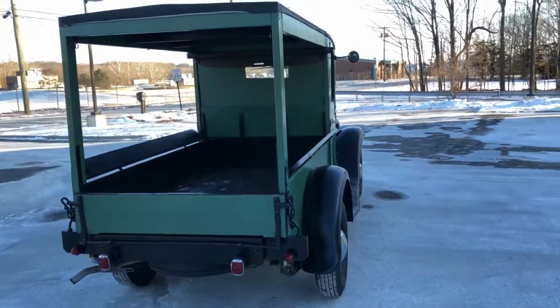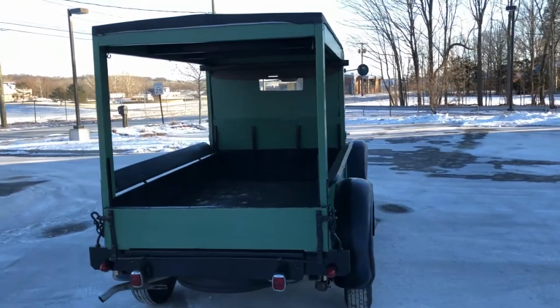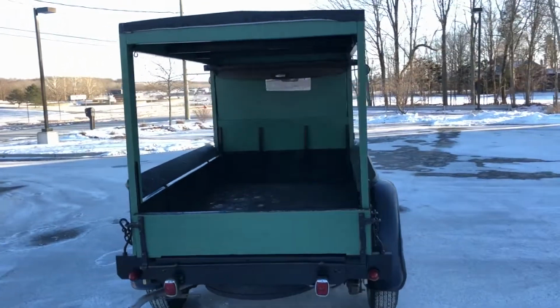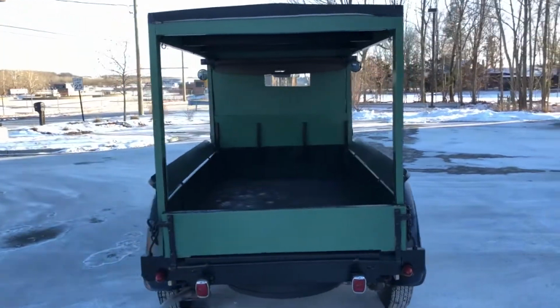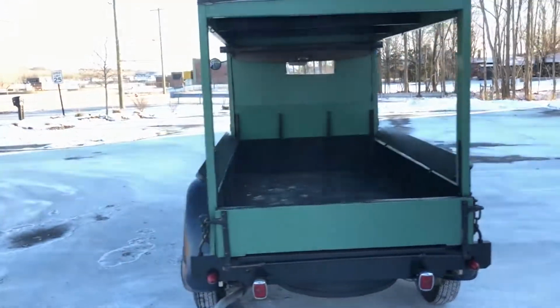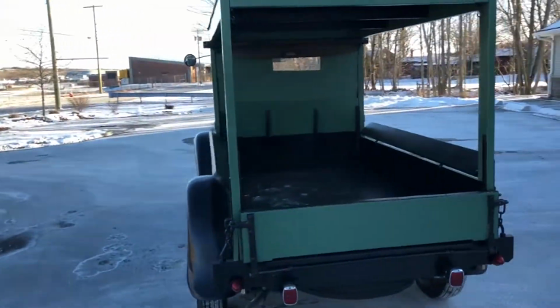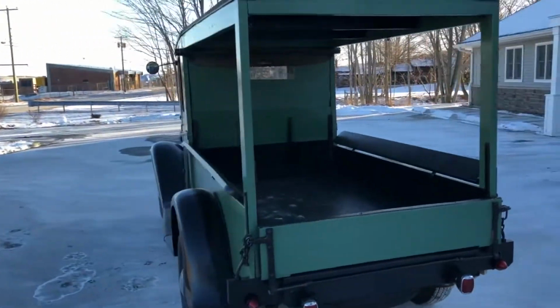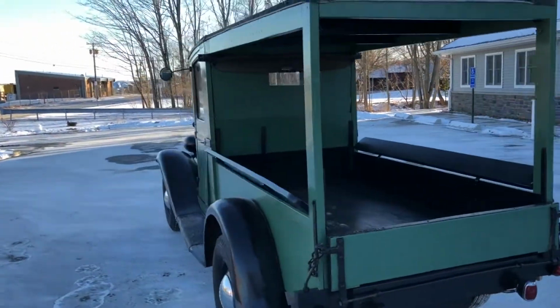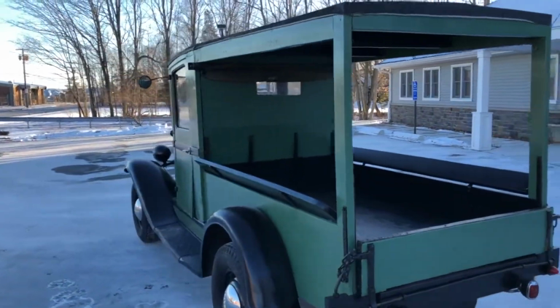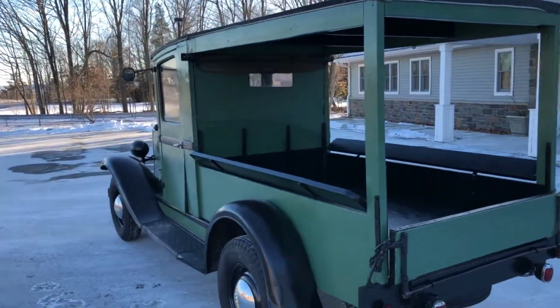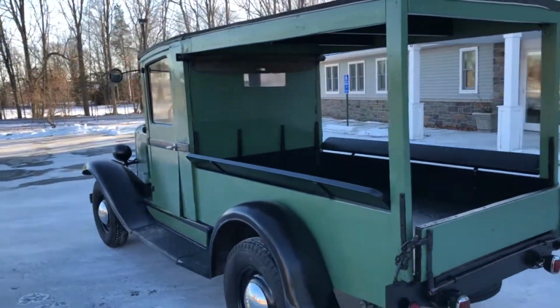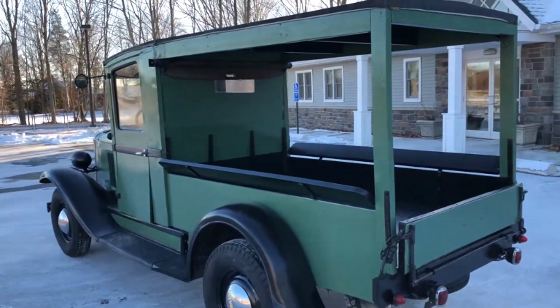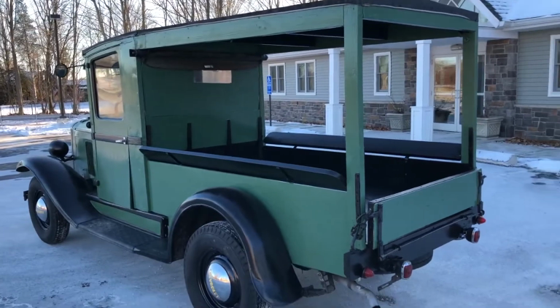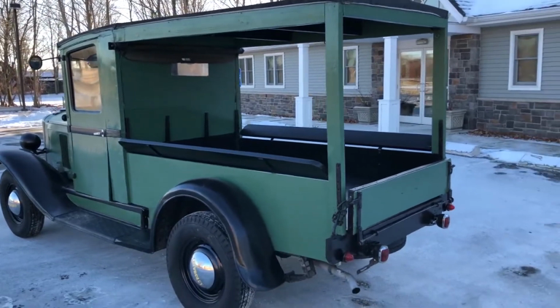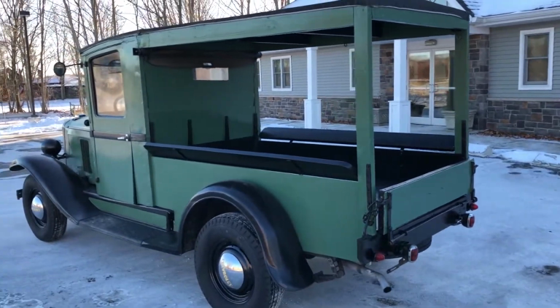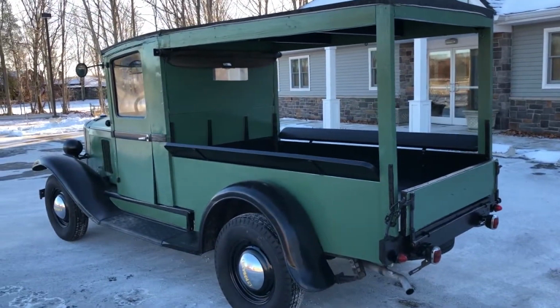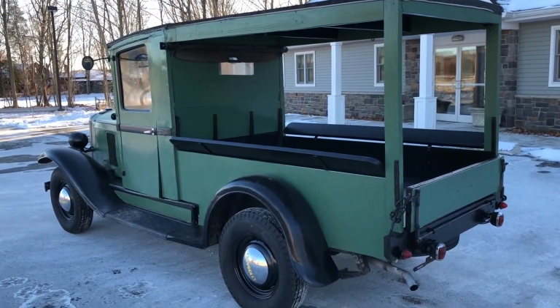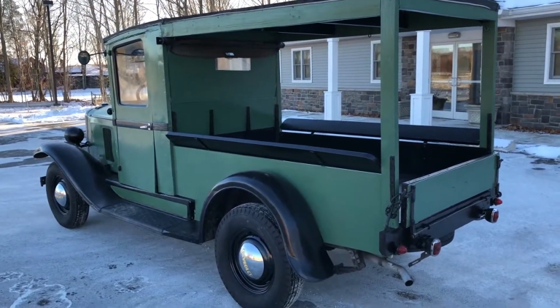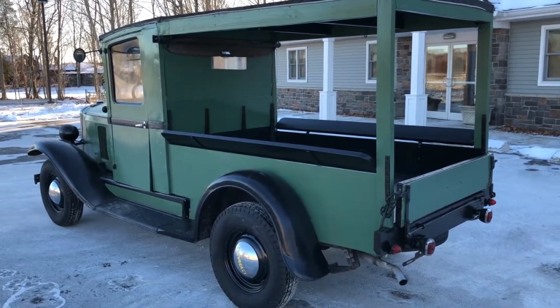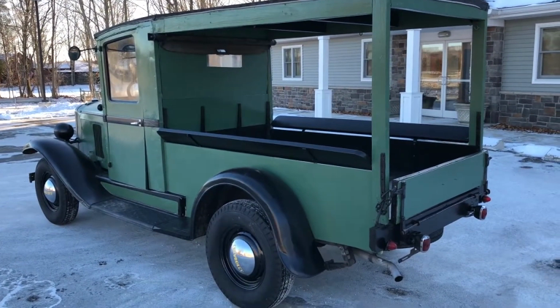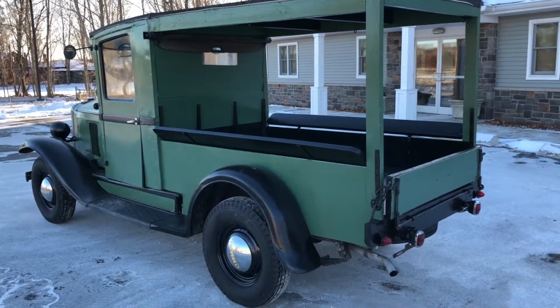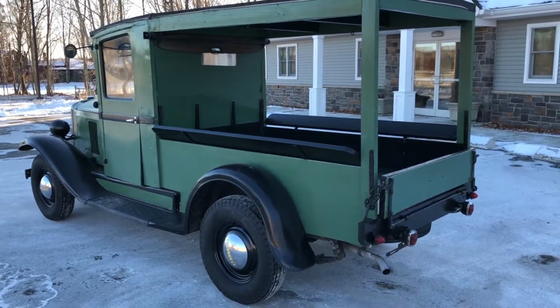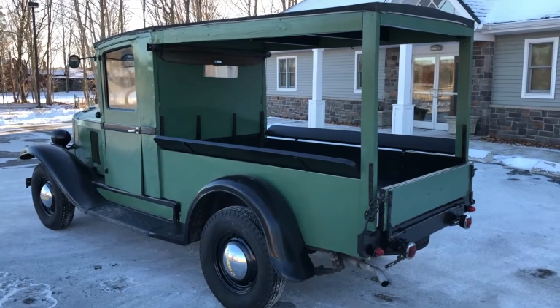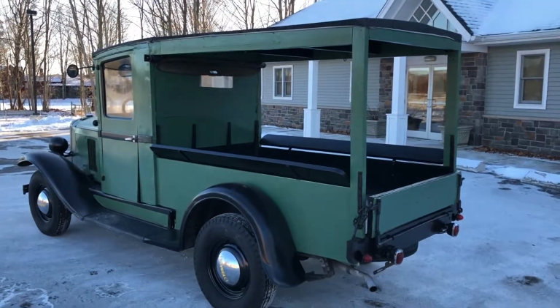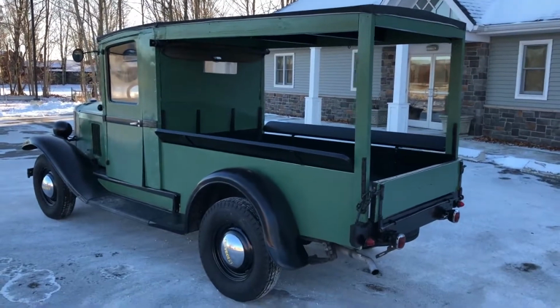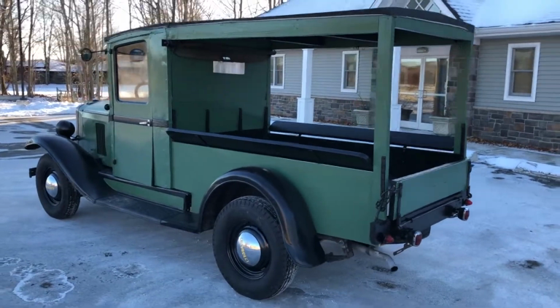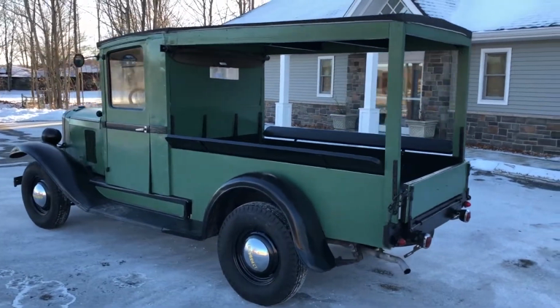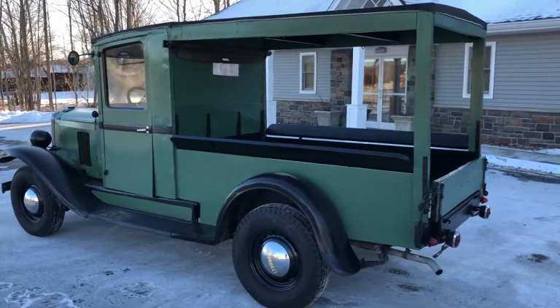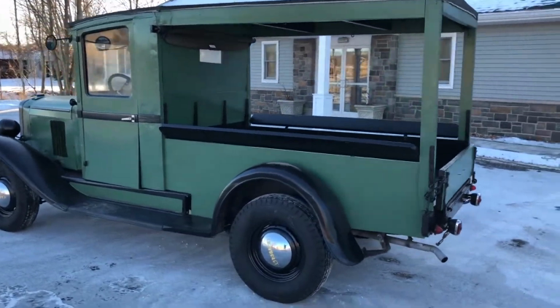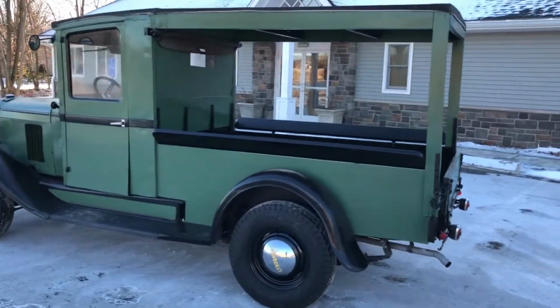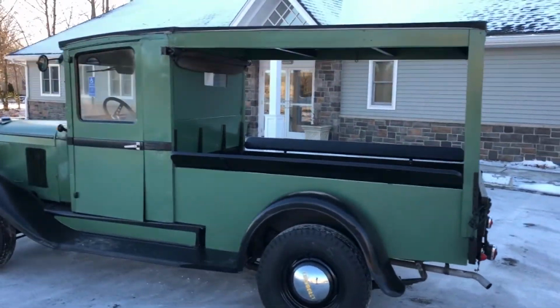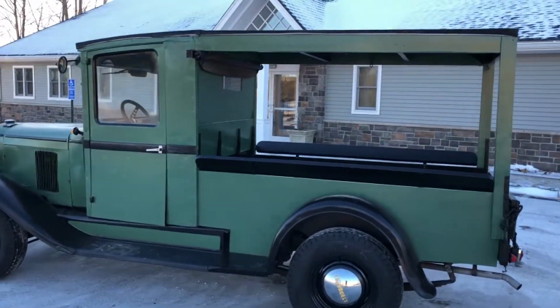It's a cool little truck. They used to use these for vegetables — they would fill the back with vegetables and then just park it on the side of the road and sell fruits and vegetables off of it. We had it out in front of our shop for Christmas. We had a Christmas tree in the back, we had lights all over it, and people thought it was great. They loved it.